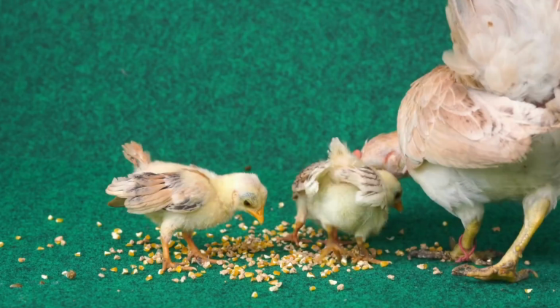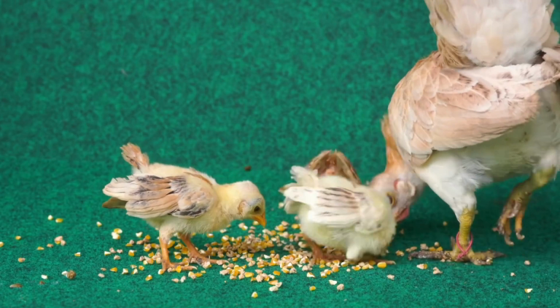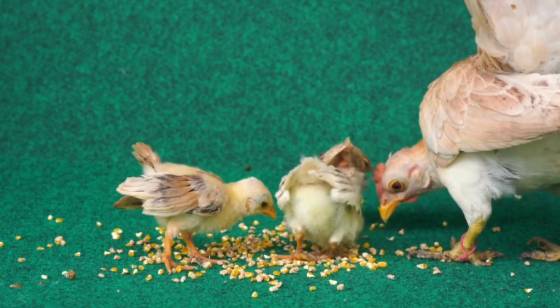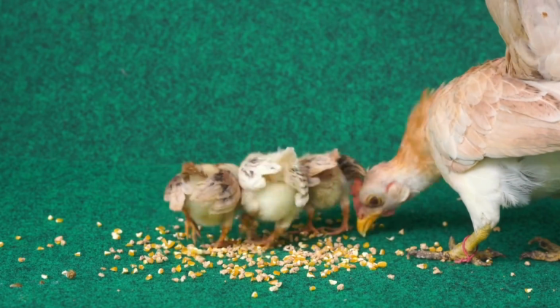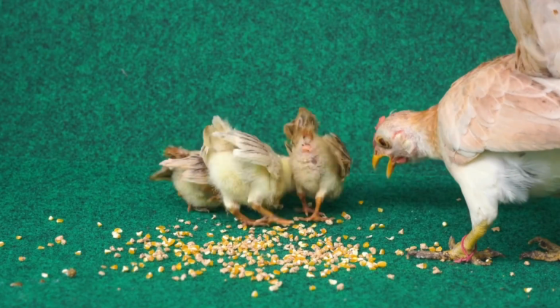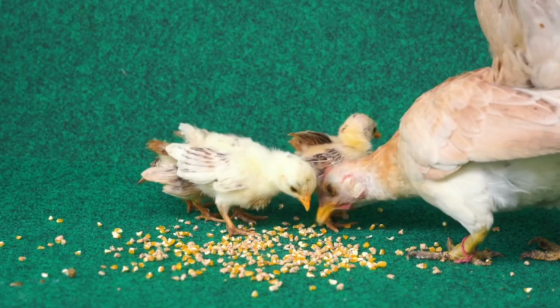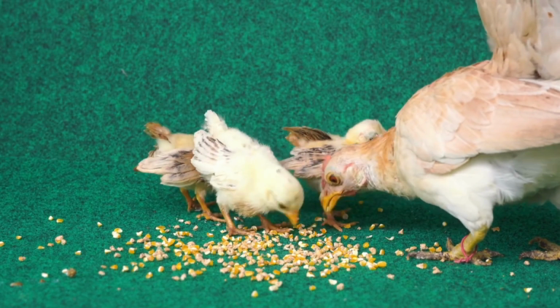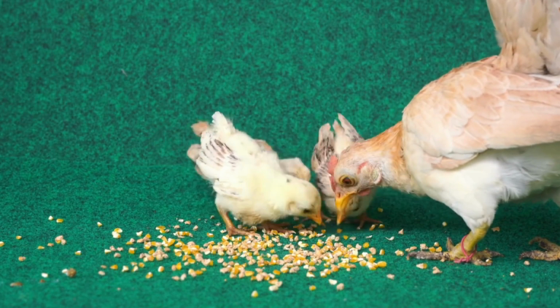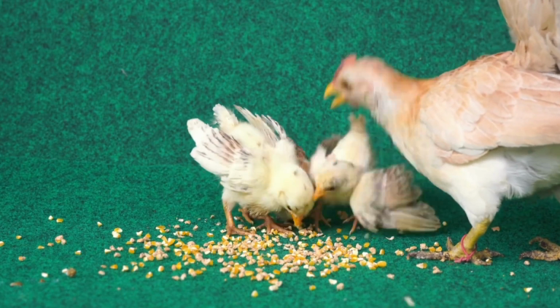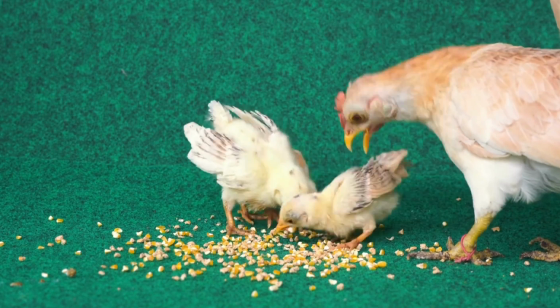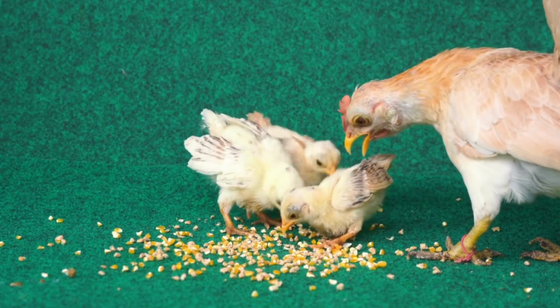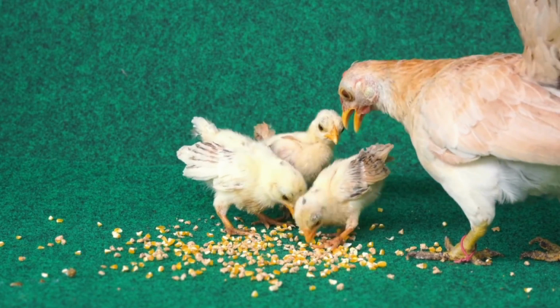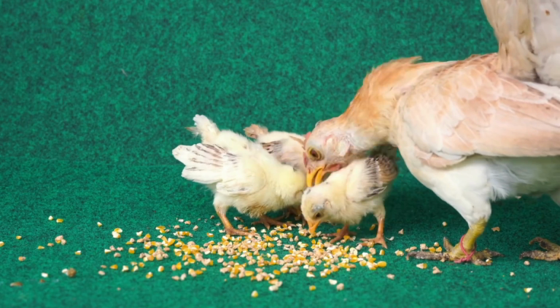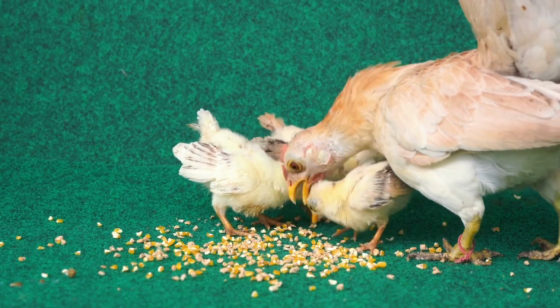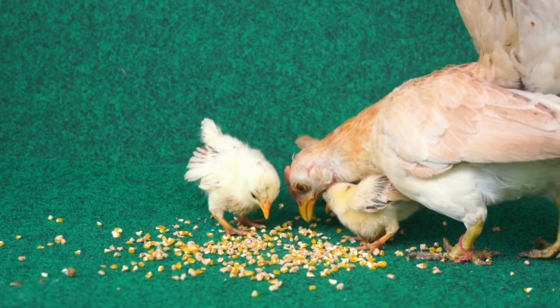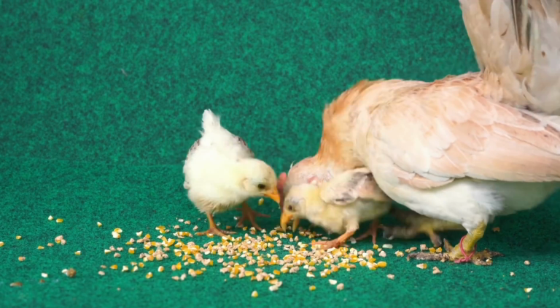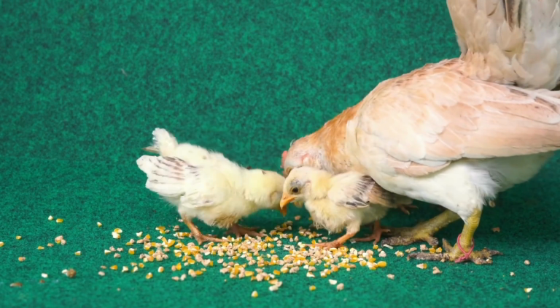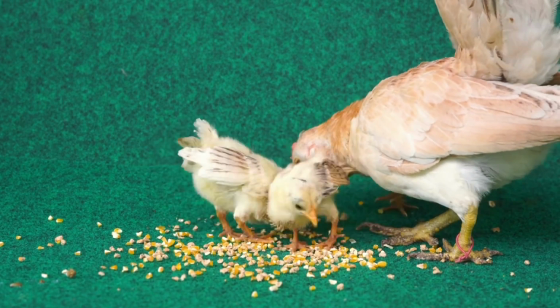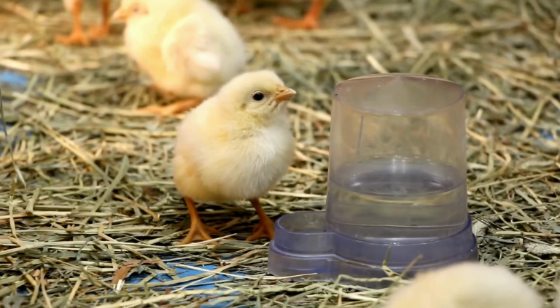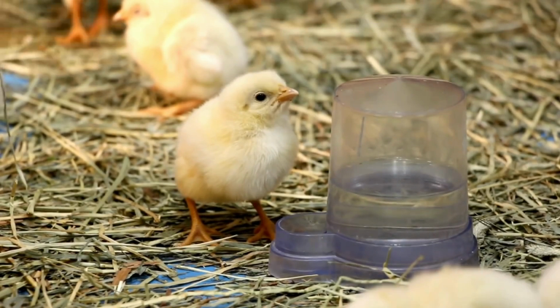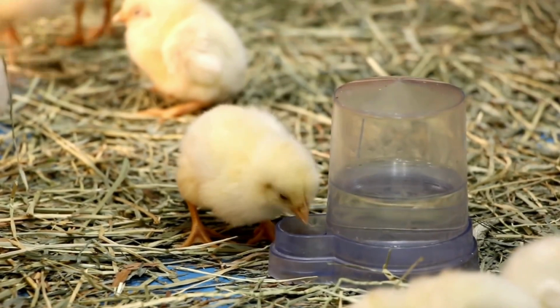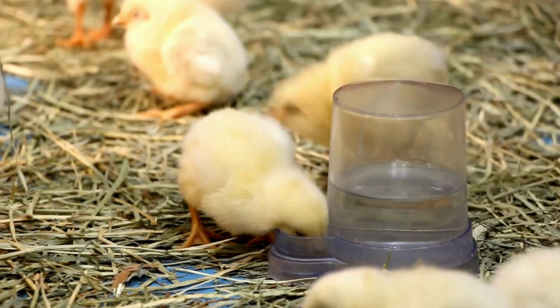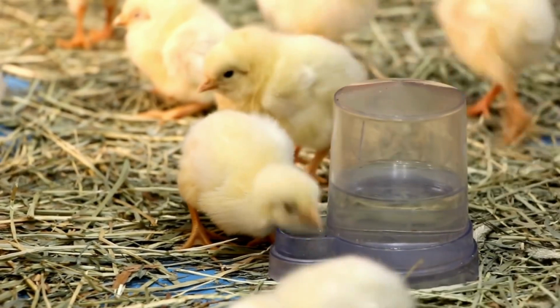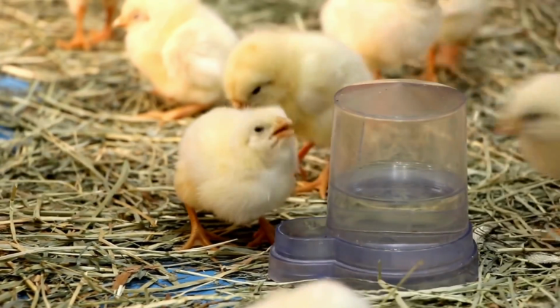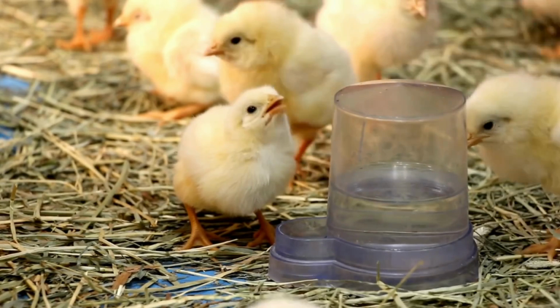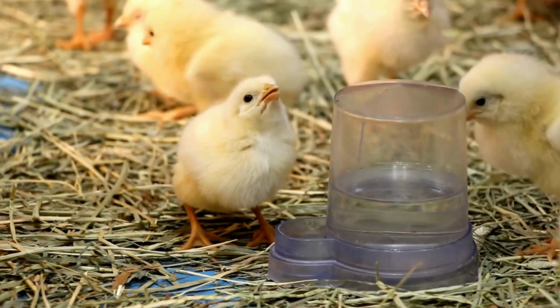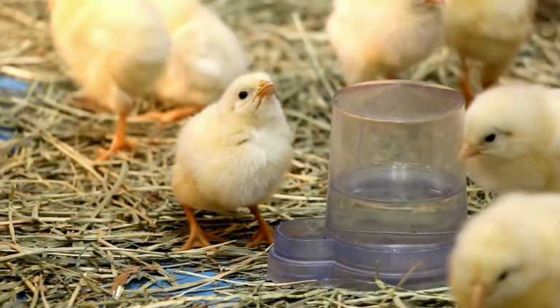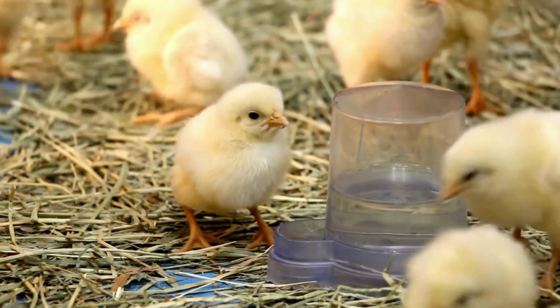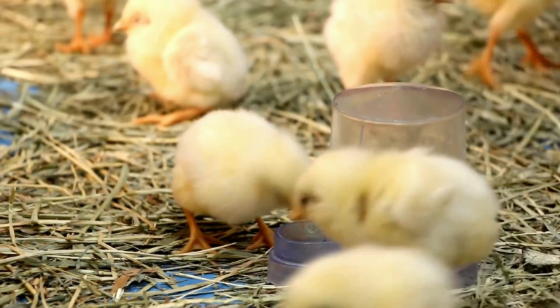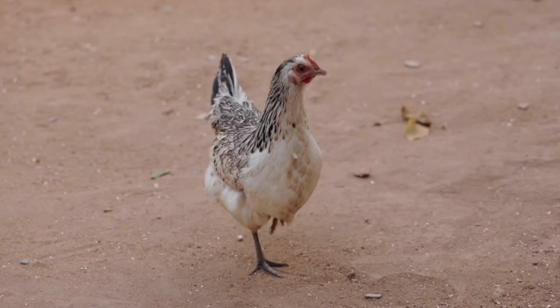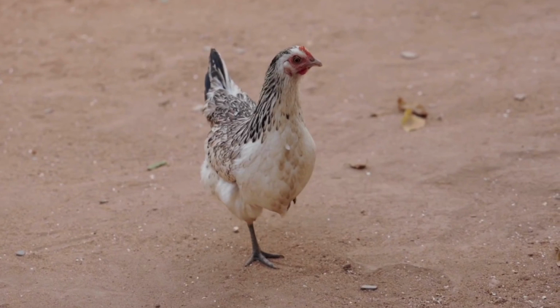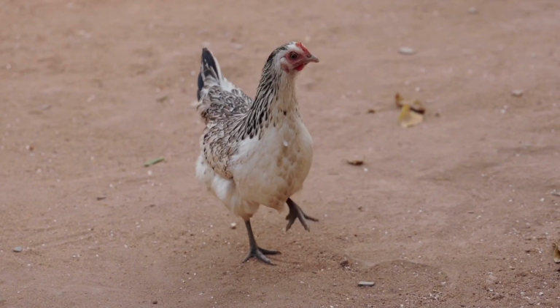Chickens love to eat. They peck at grains, seeds, and bugs to fill their tummies. They also drink lots of water to stay hydrated.